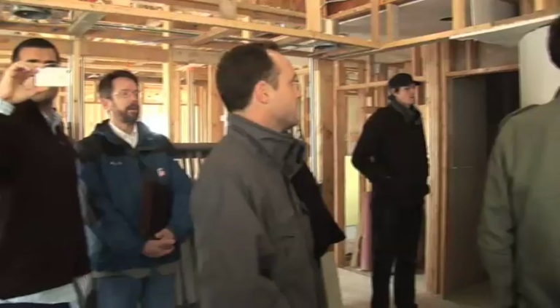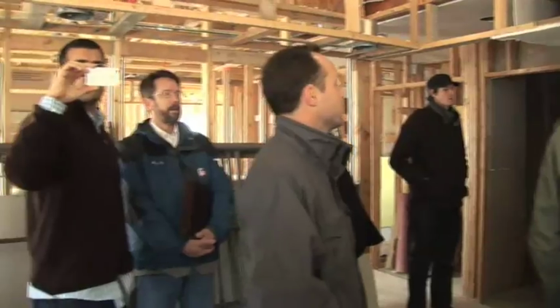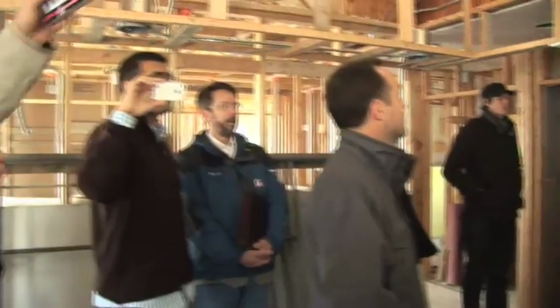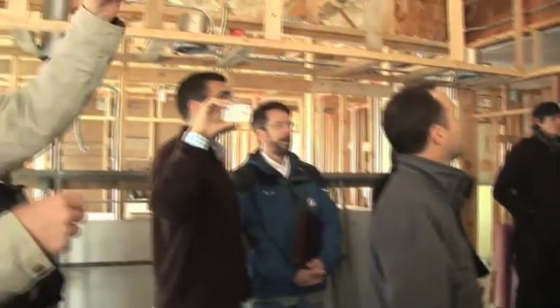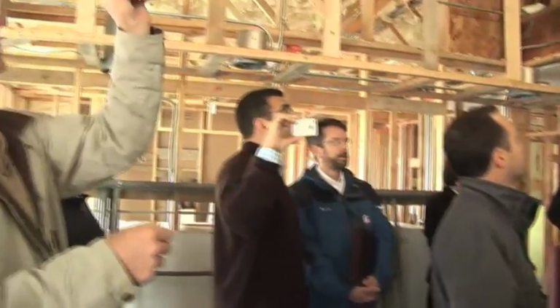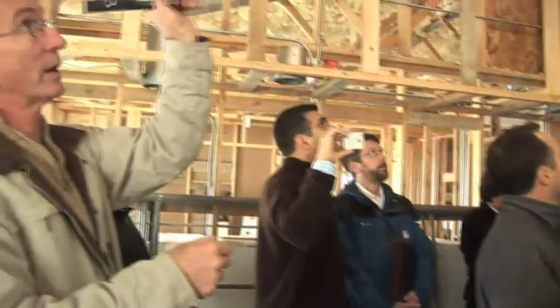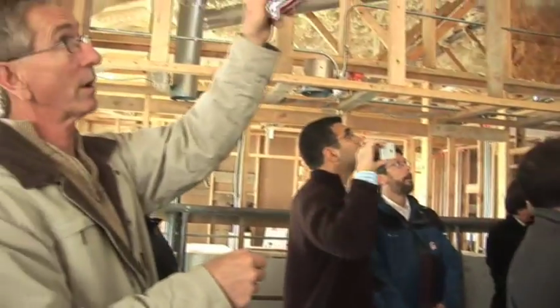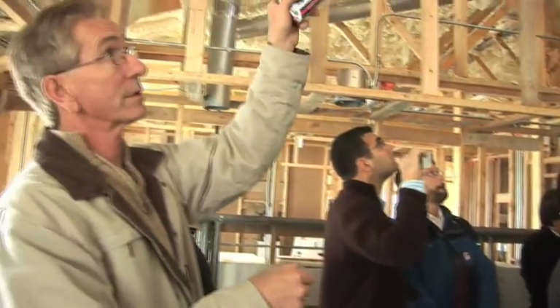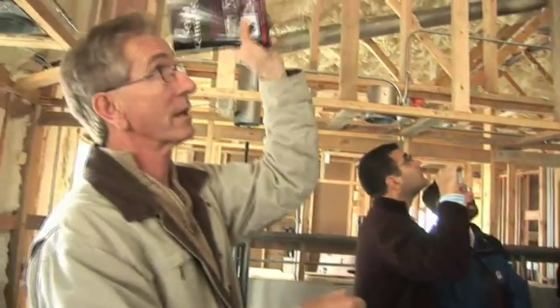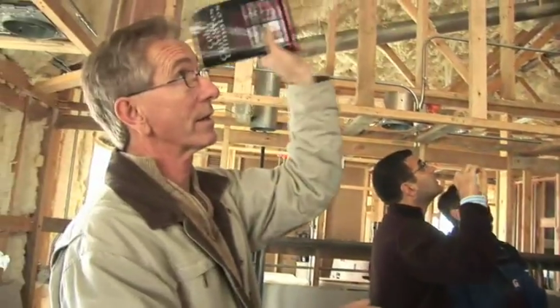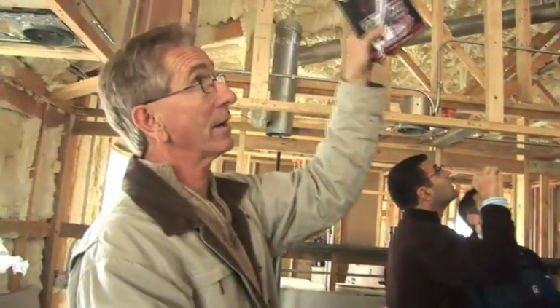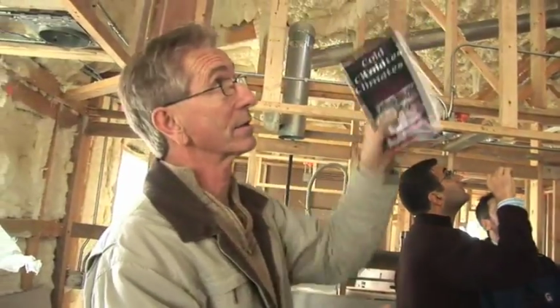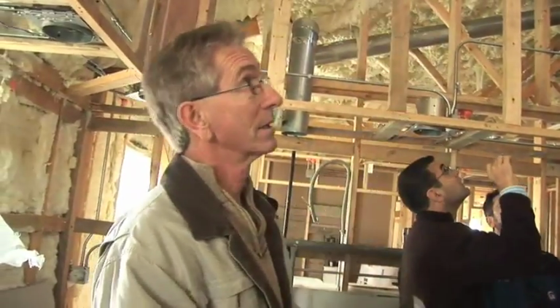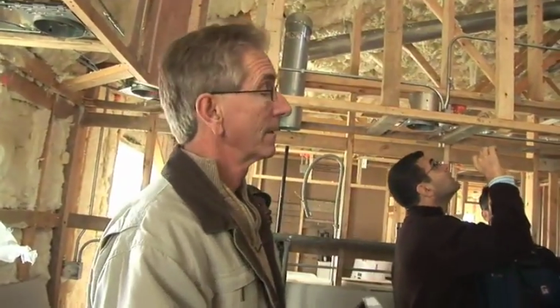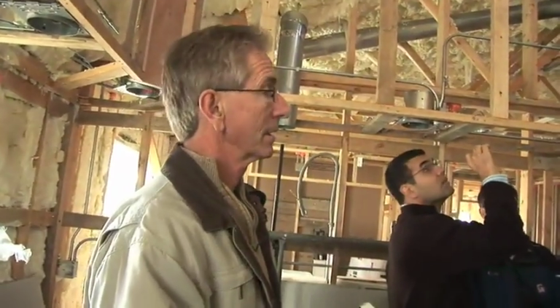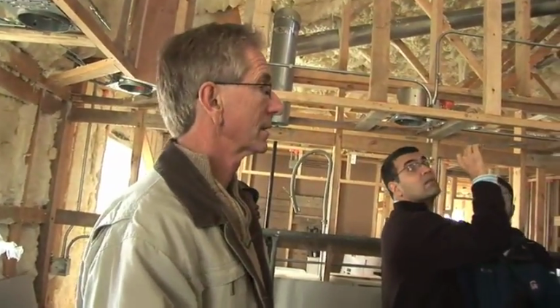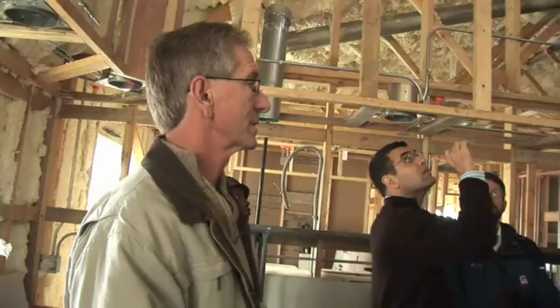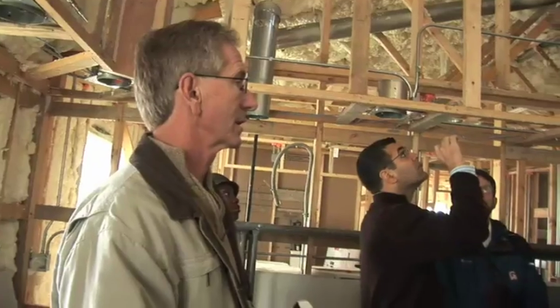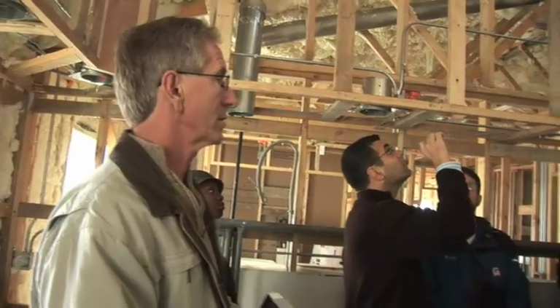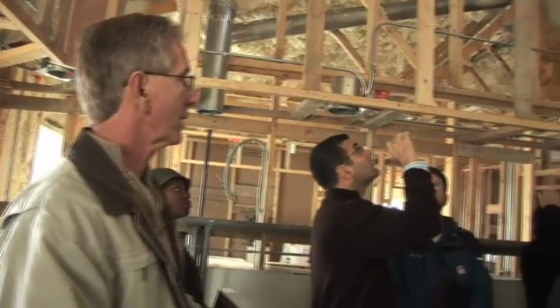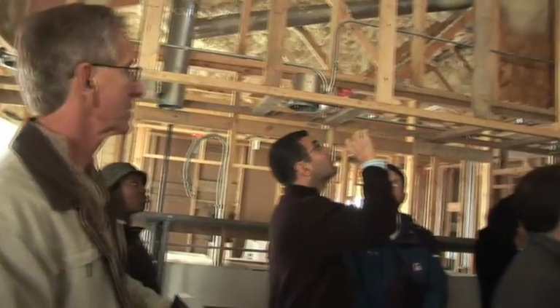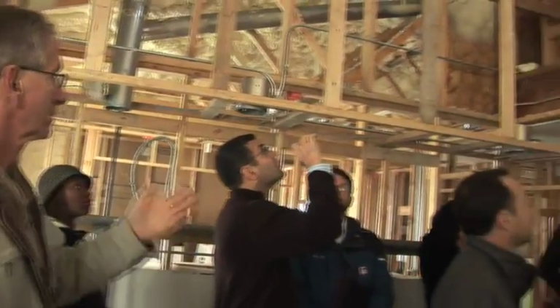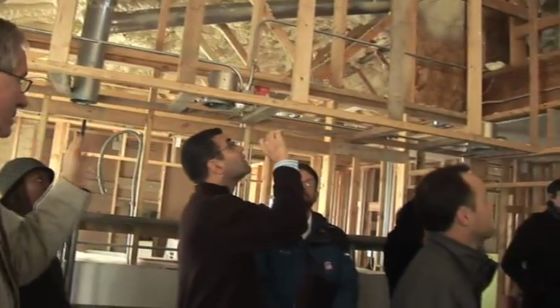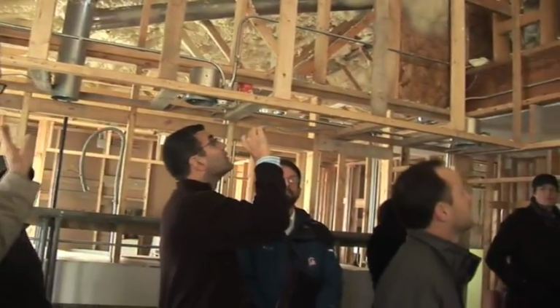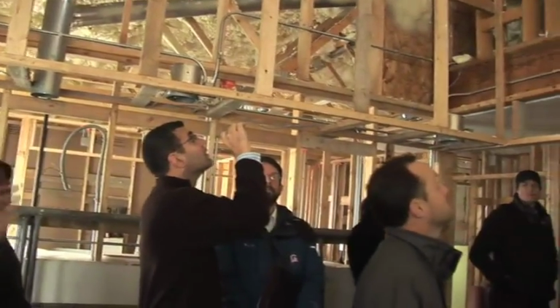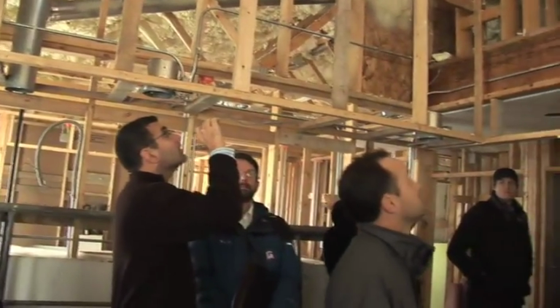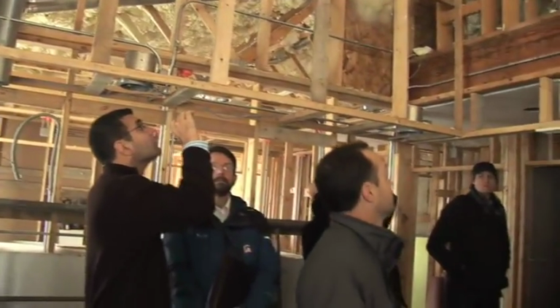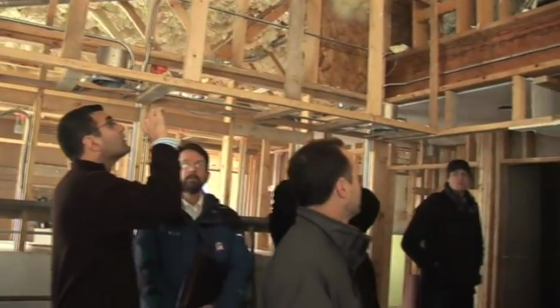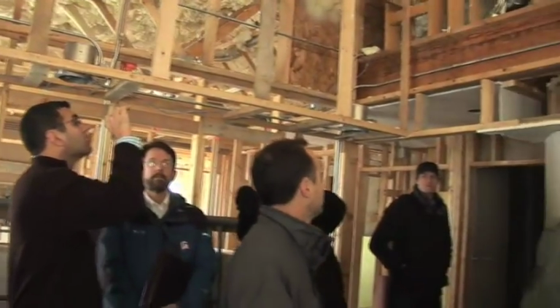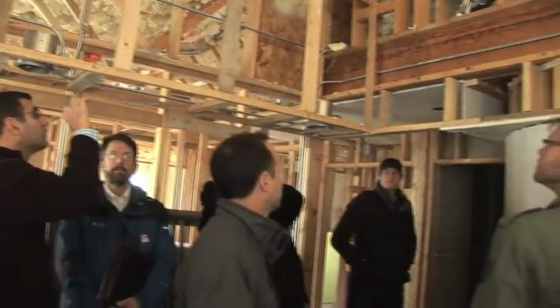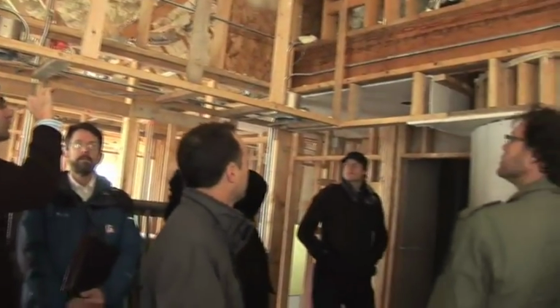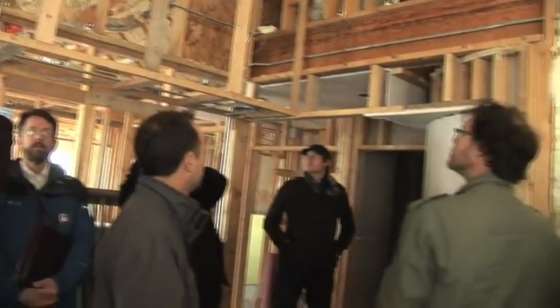We elected to do two-by-12s in this area of the house to give us the insulation requirements. The rest of the house is built with a two-by-four truss system.